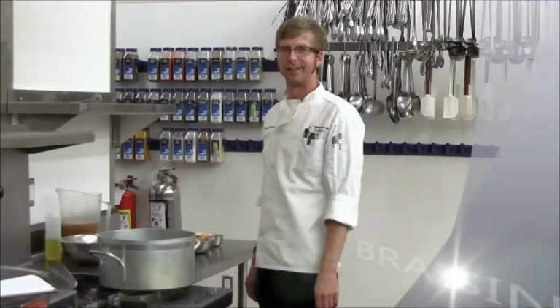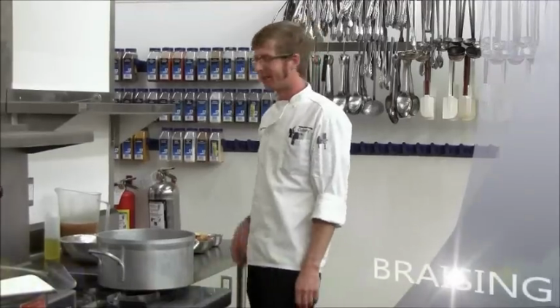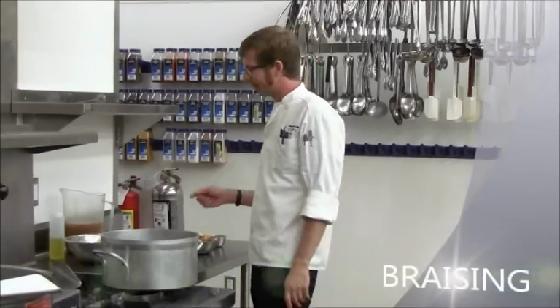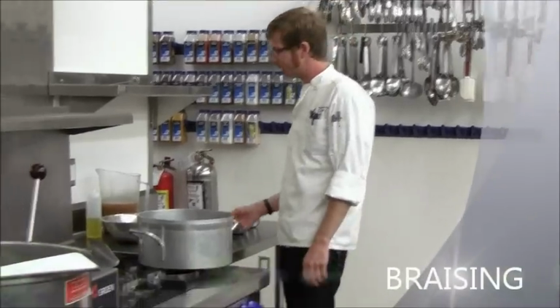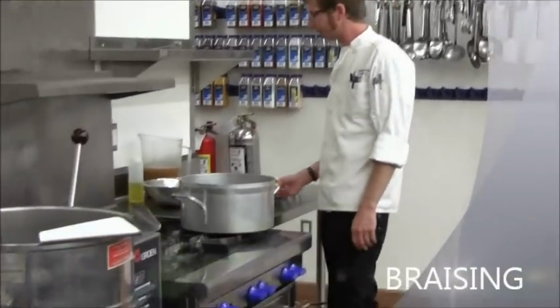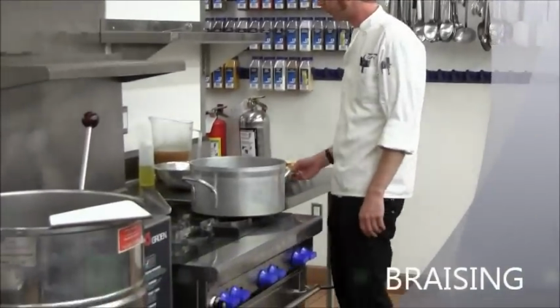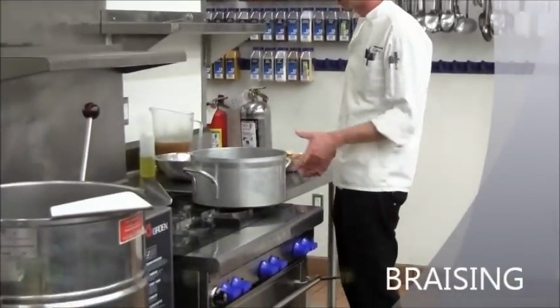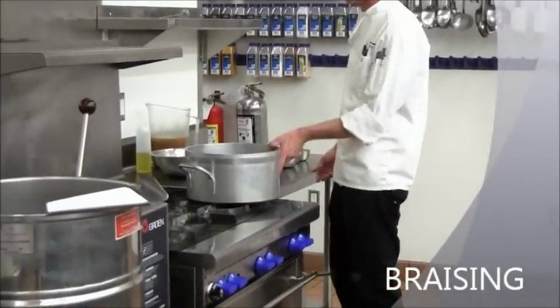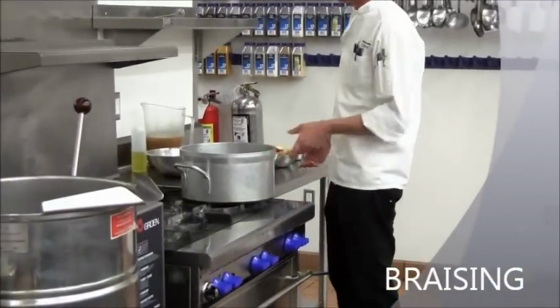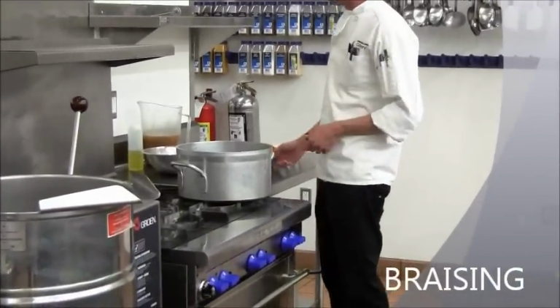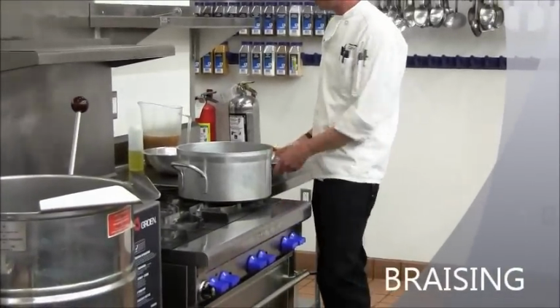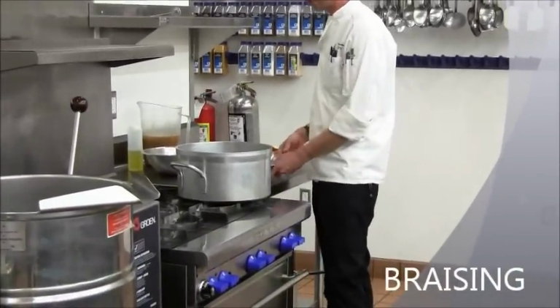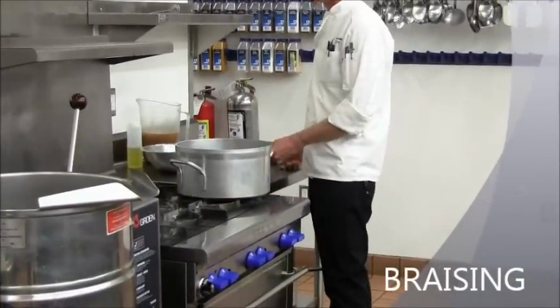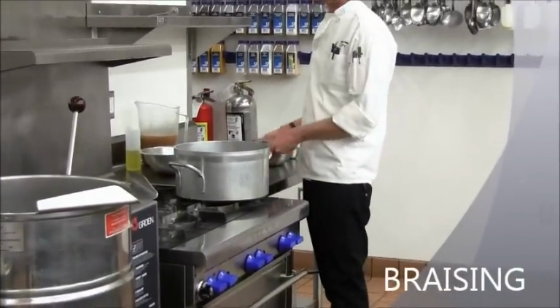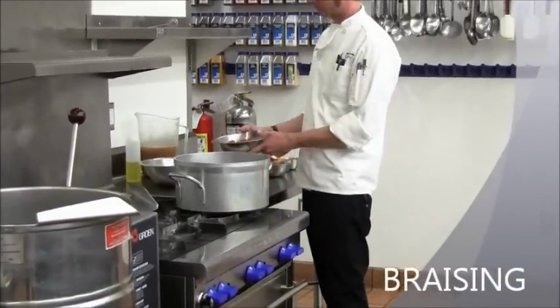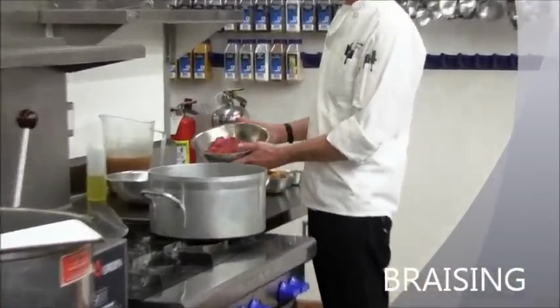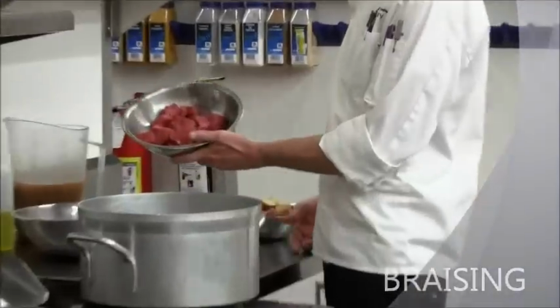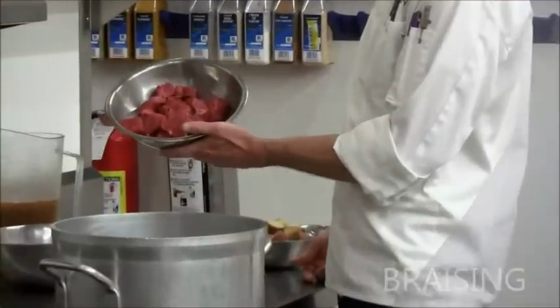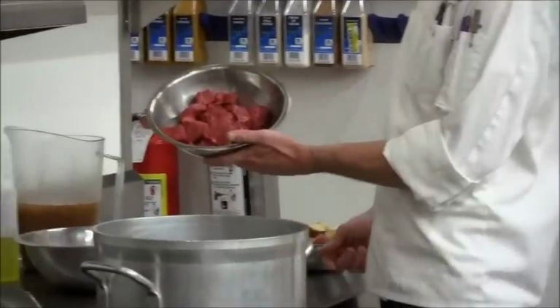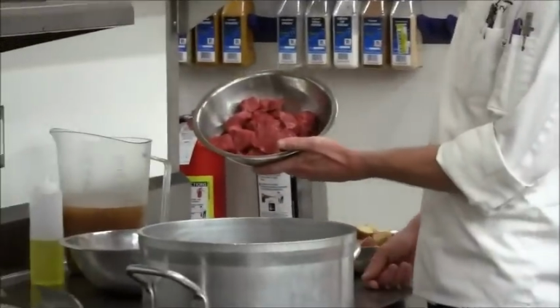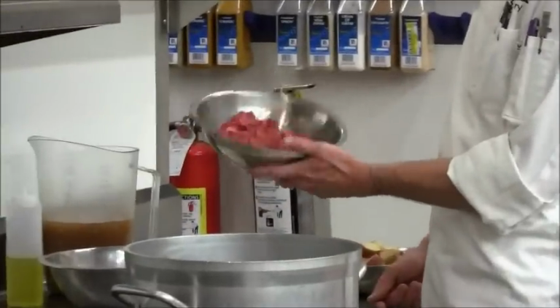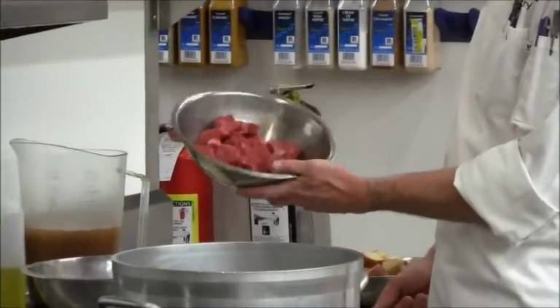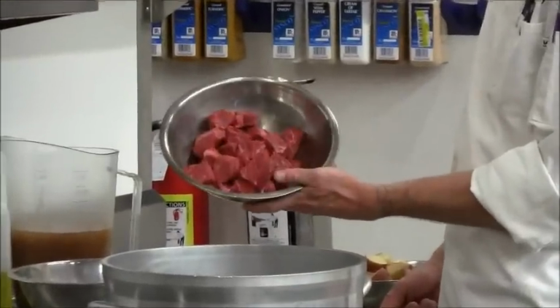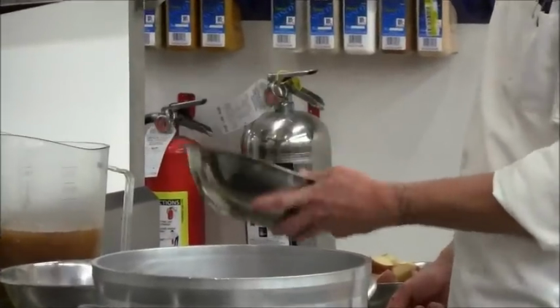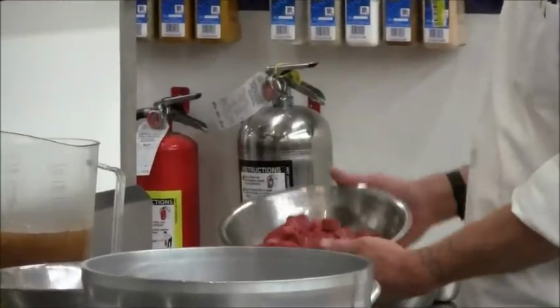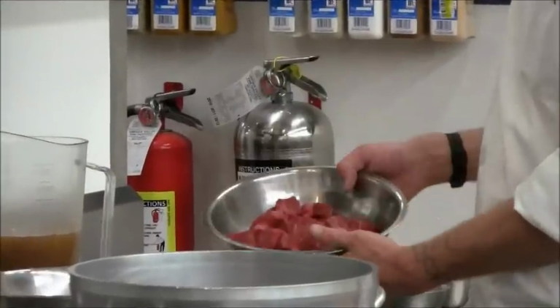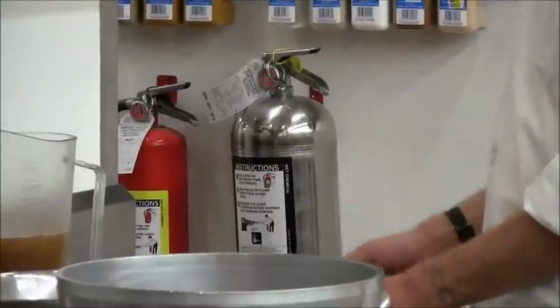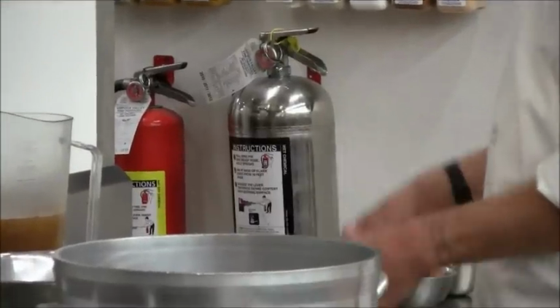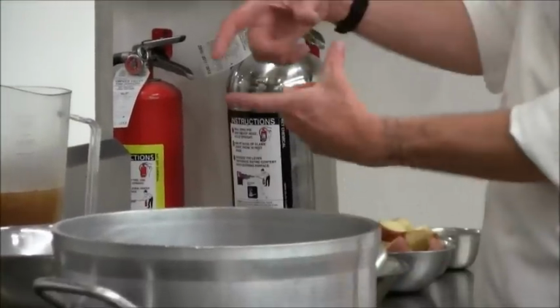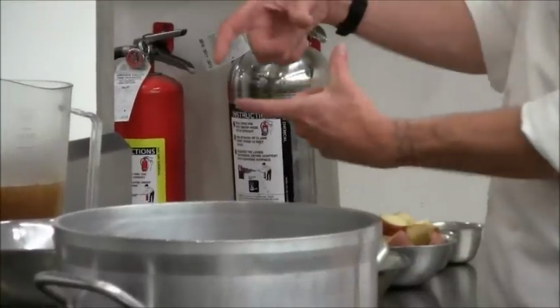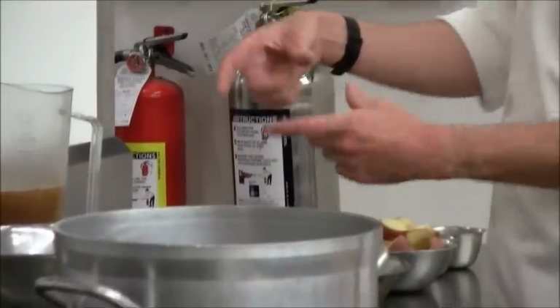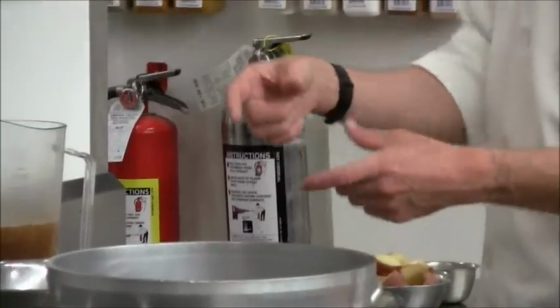Braising is a combination cooking method. Here we have some beef — you could braise a whole piece of meat.